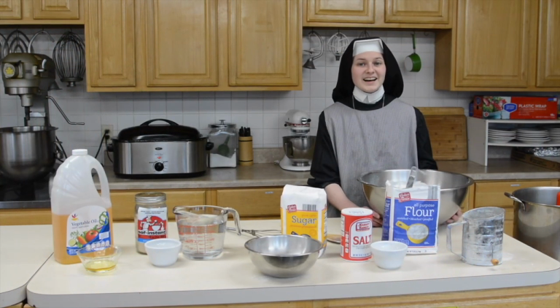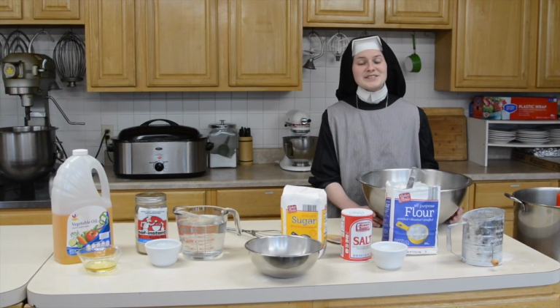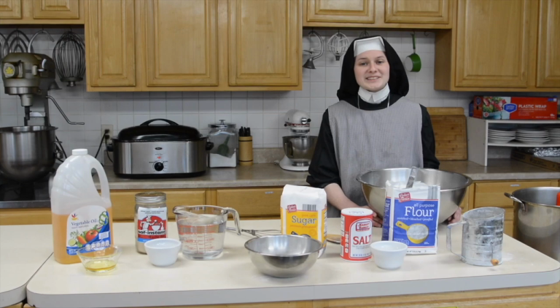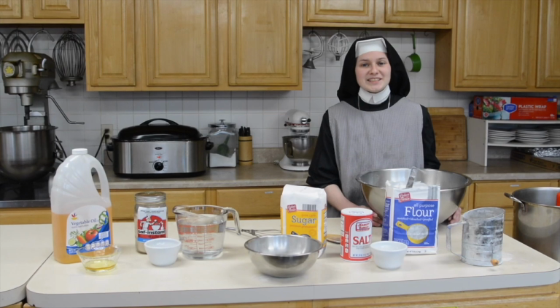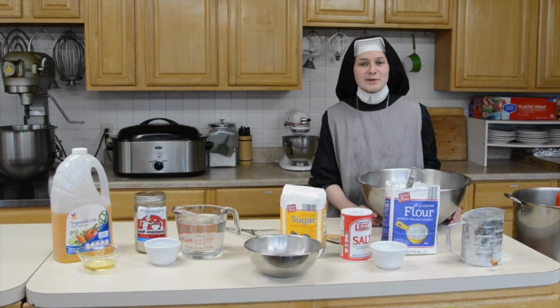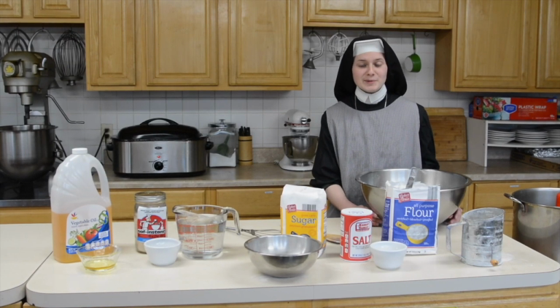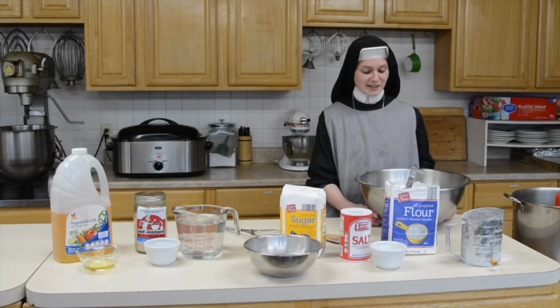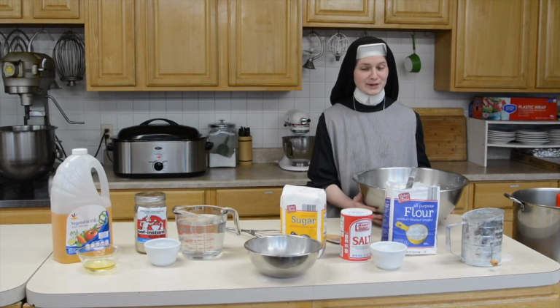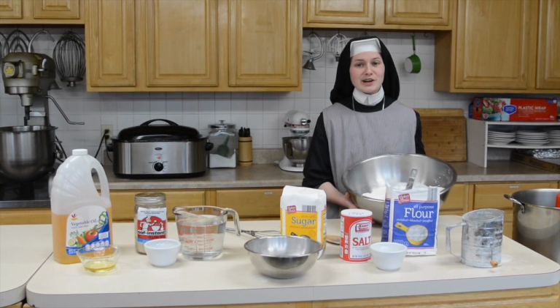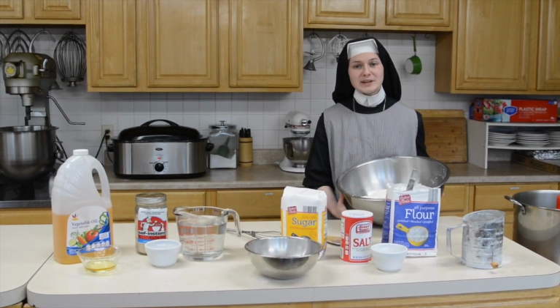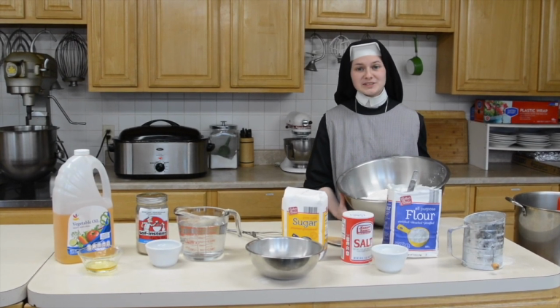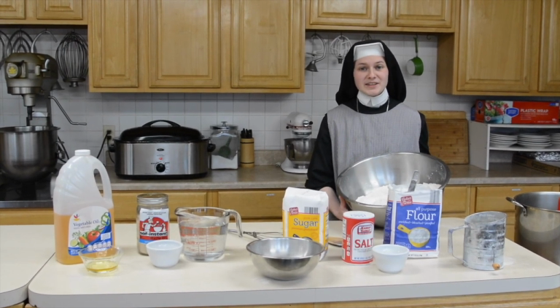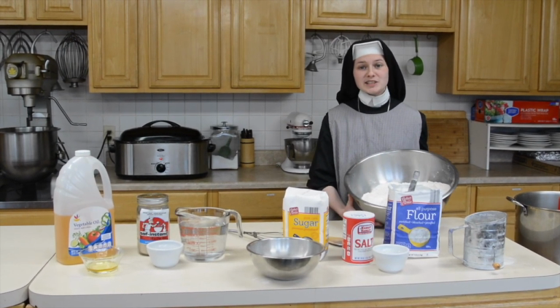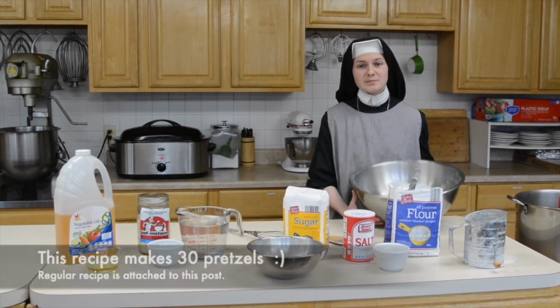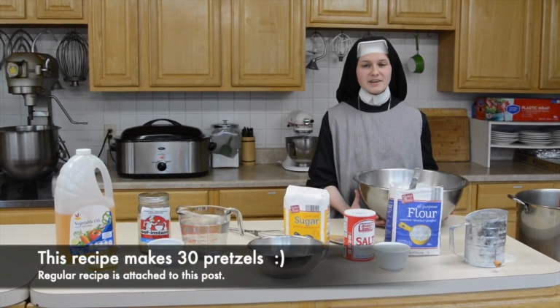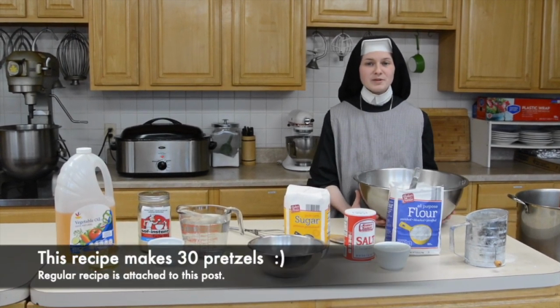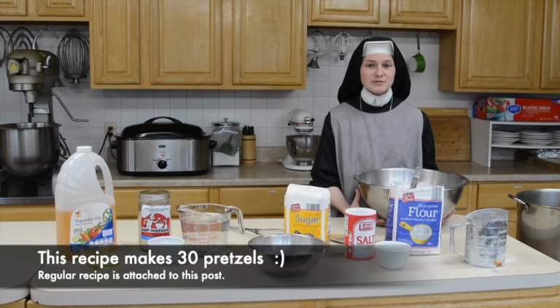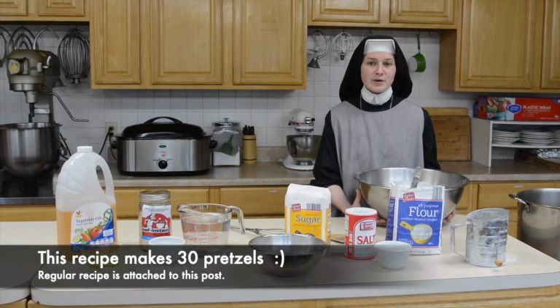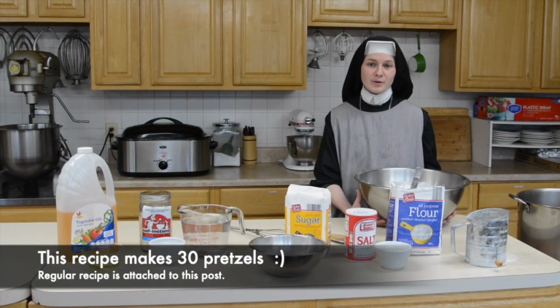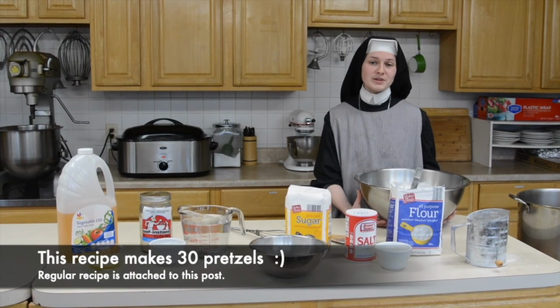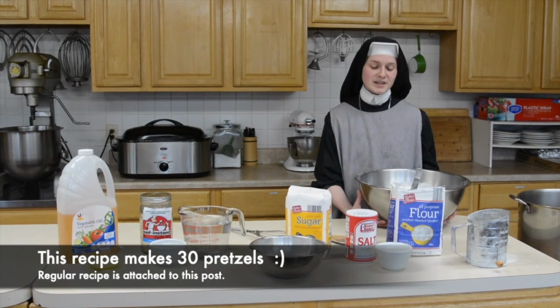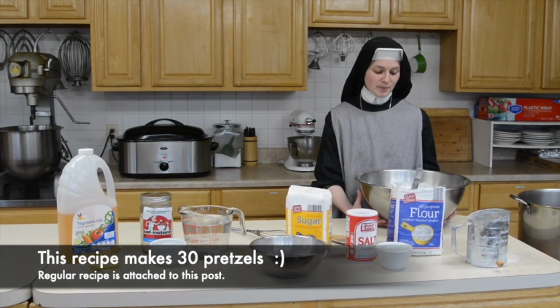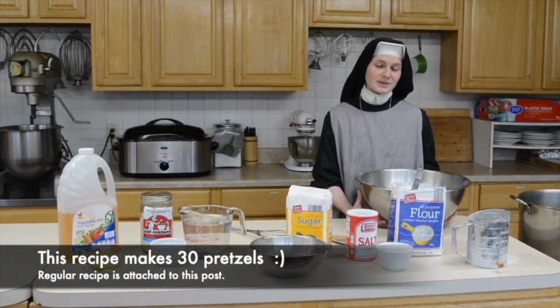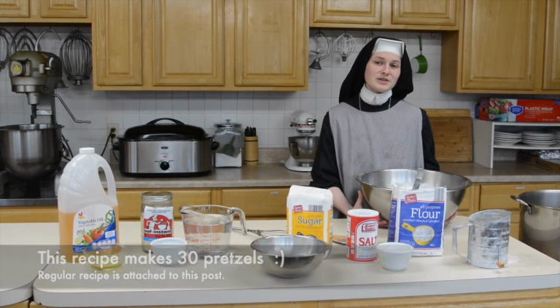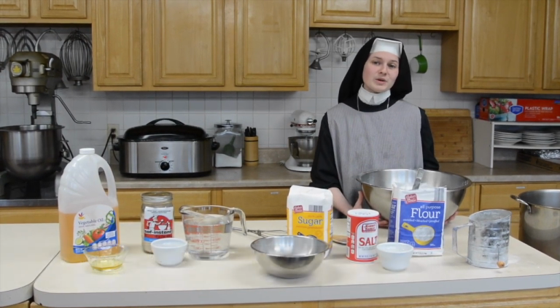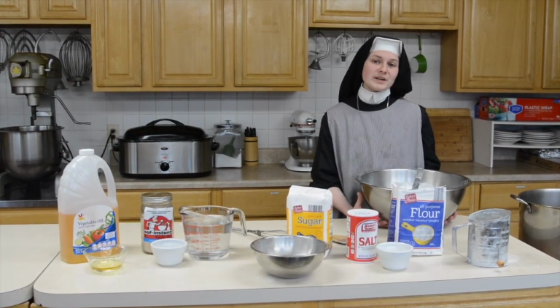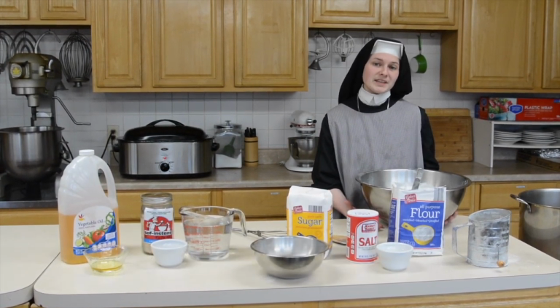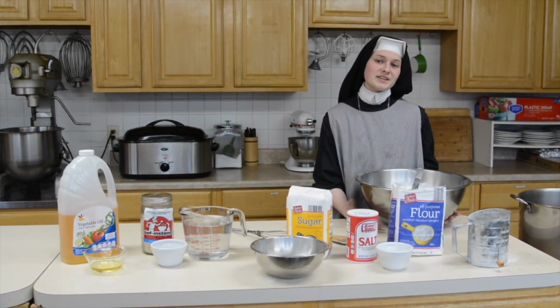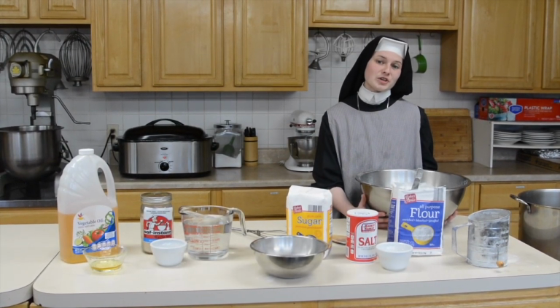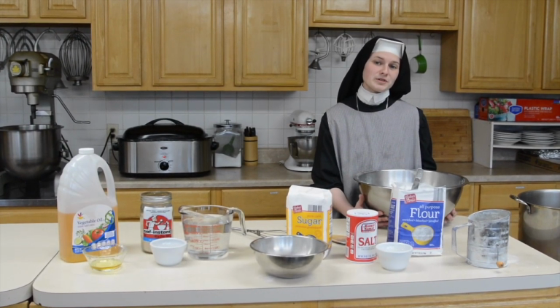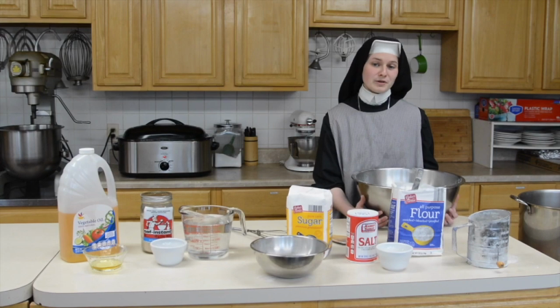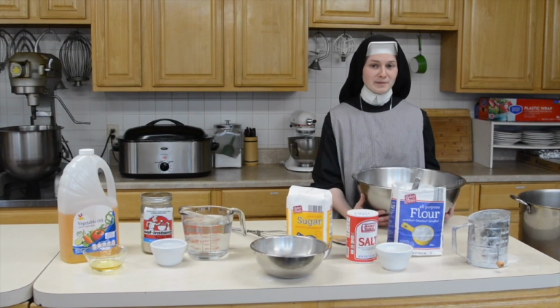Hi students! Today we're going to be making buttery soft pretzels. This recipe is modified a little bit to fit our whole community, but we're going to be giving you the original recipe at the end of the show to fit your own family.